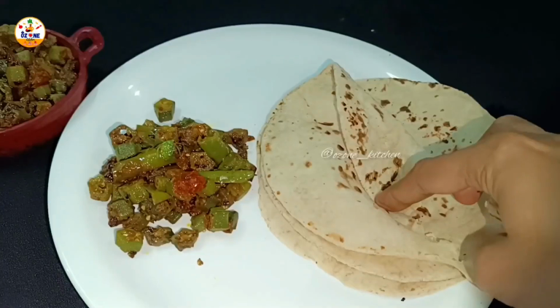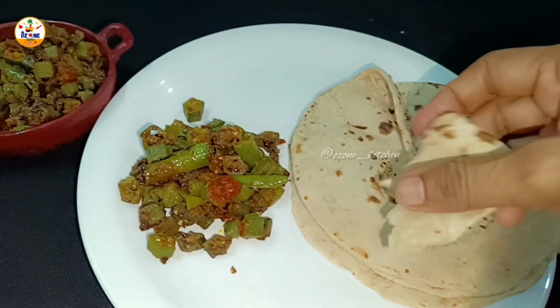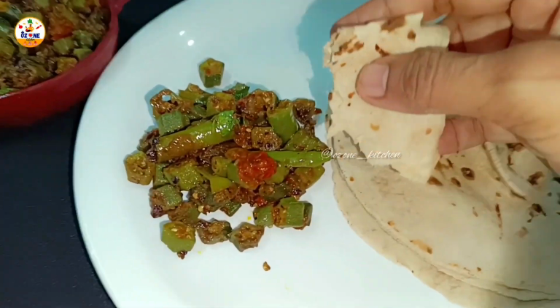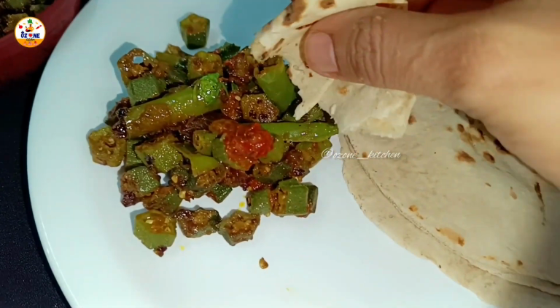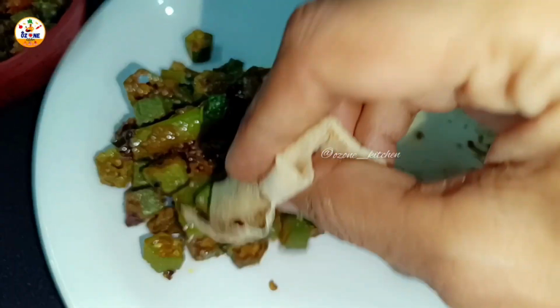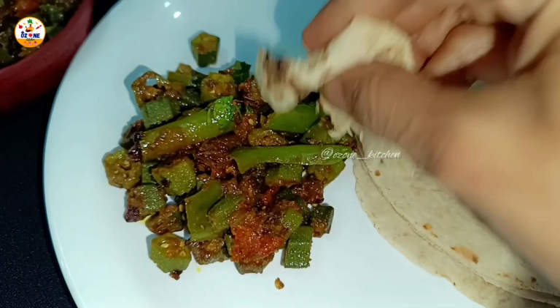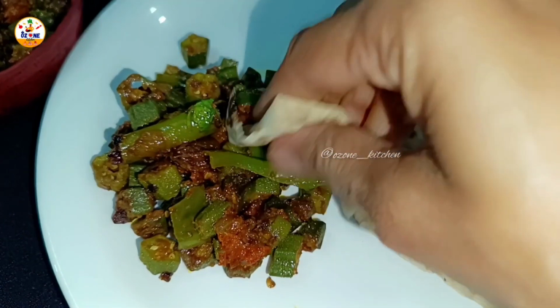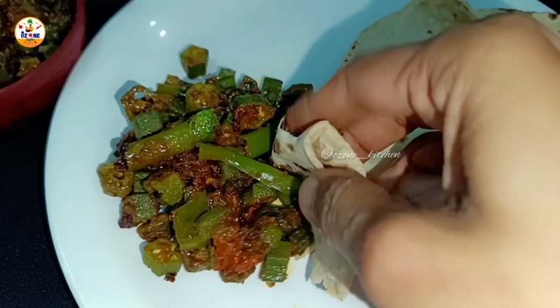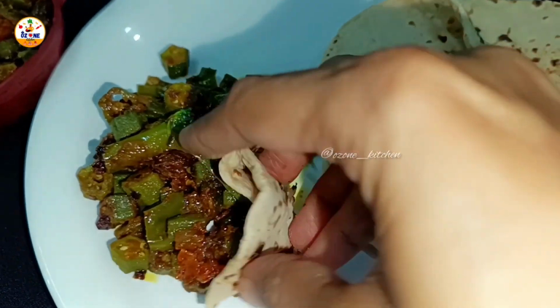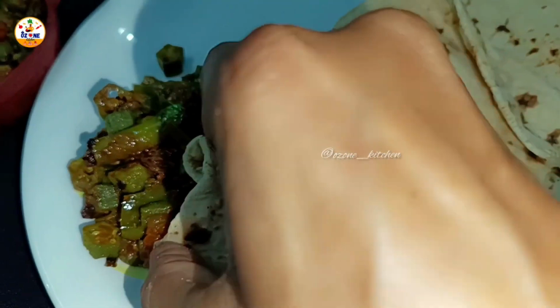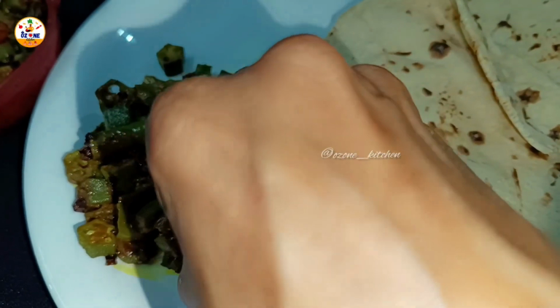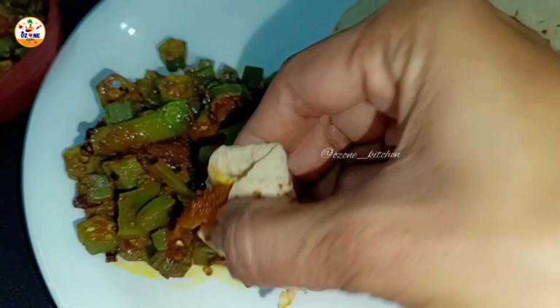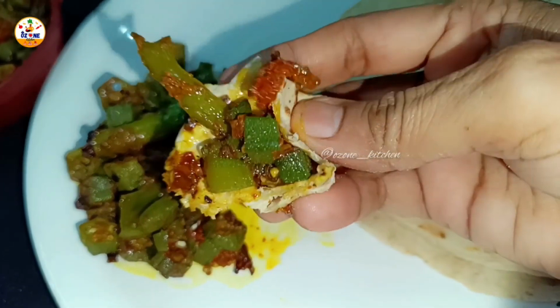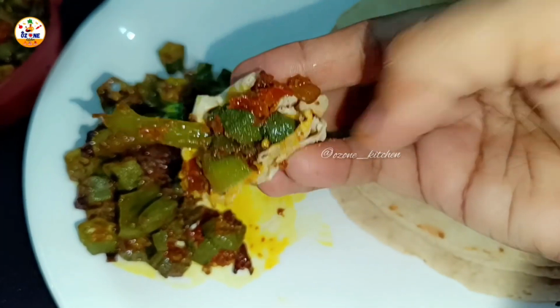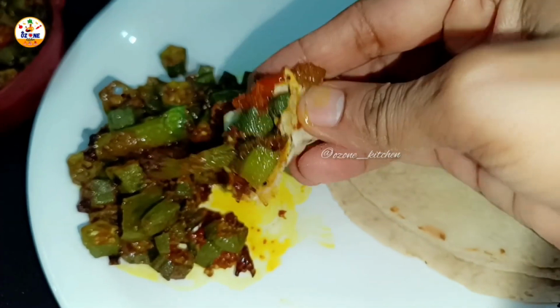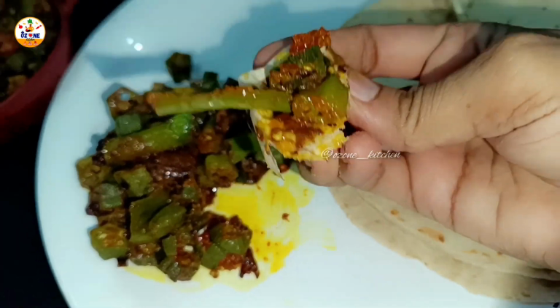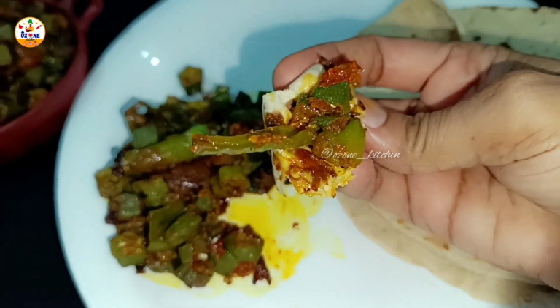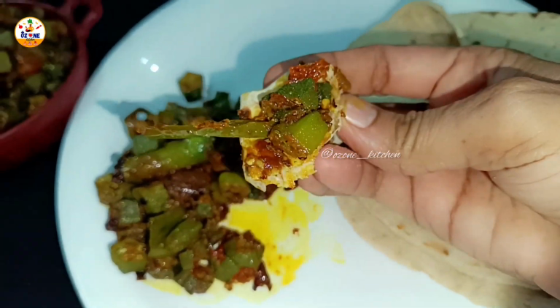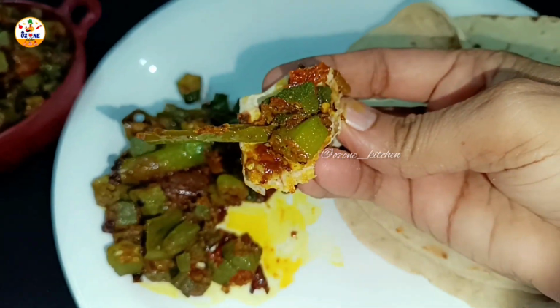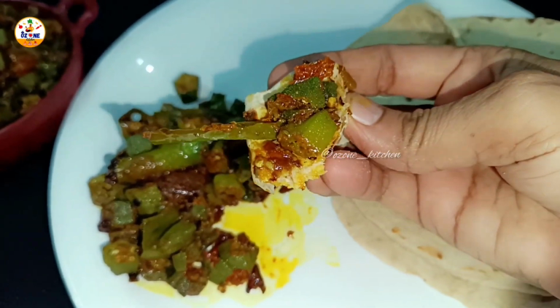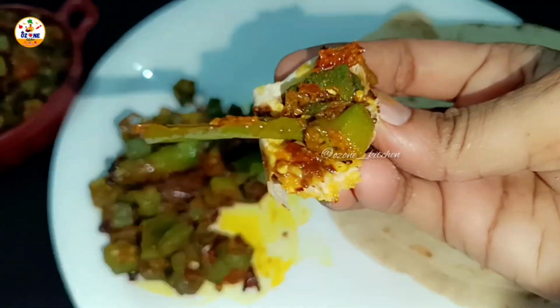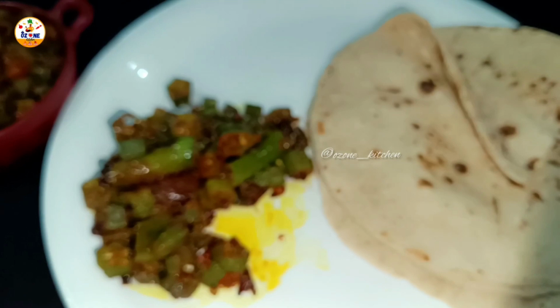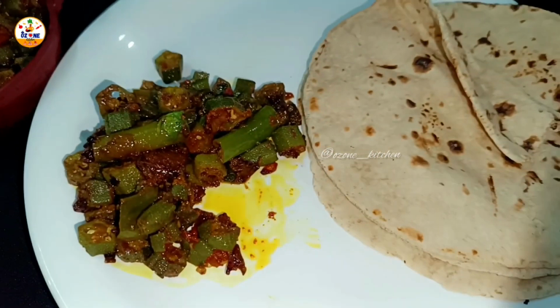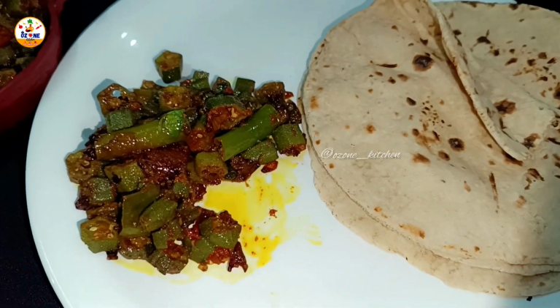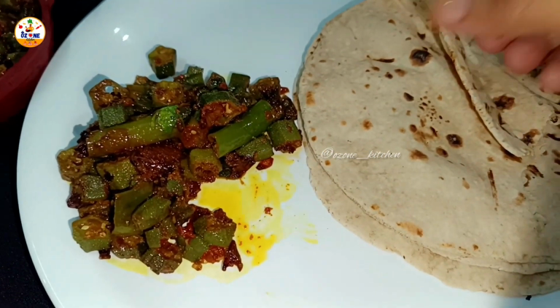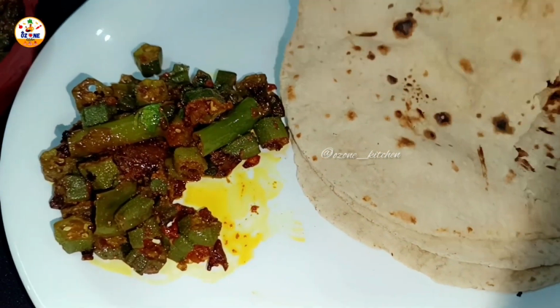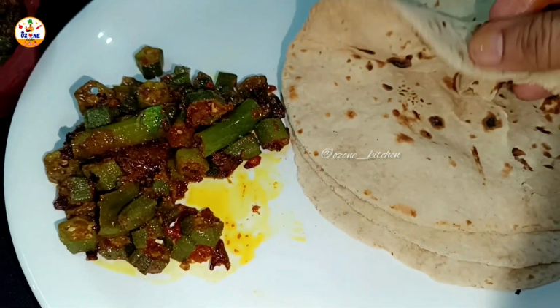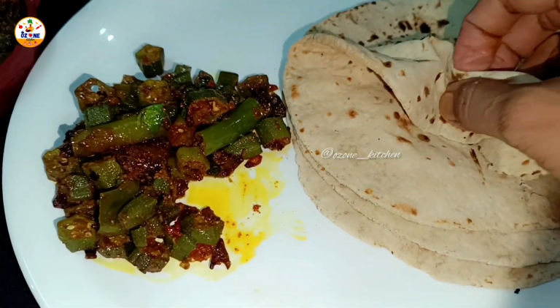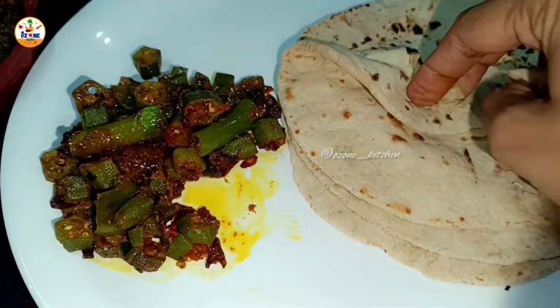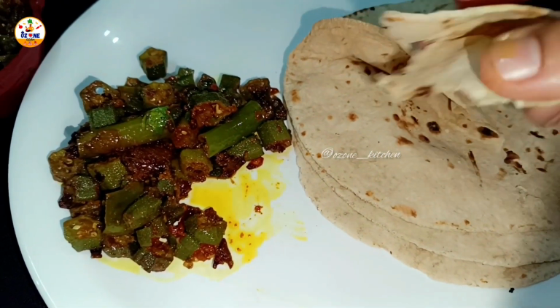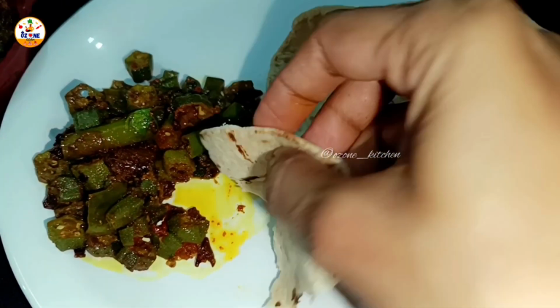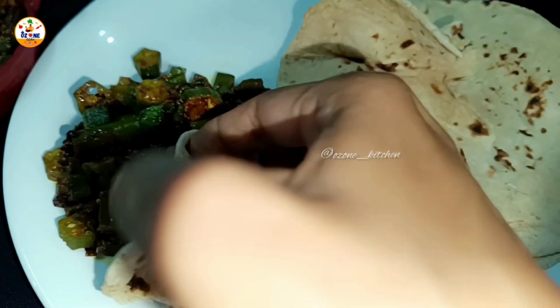This recipe is so beautiful — think about how tasty it will be to eat, and no one will be hungry. Hello everyone, welcome to our channel OJON KITCHEN.